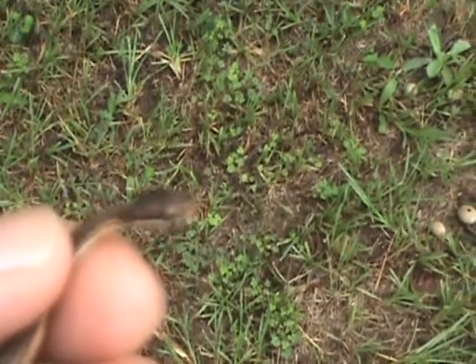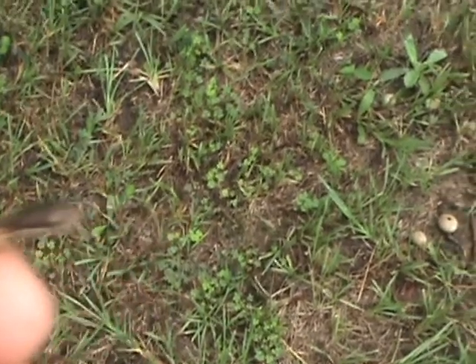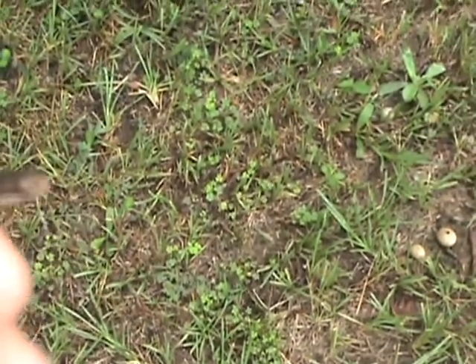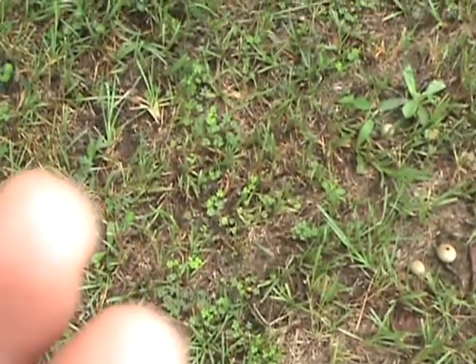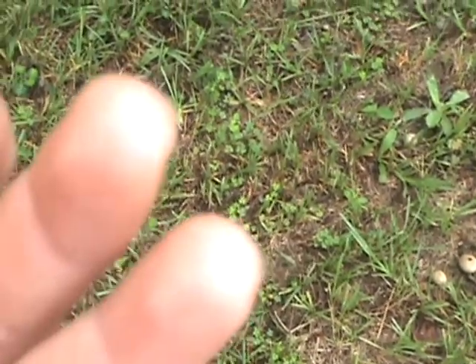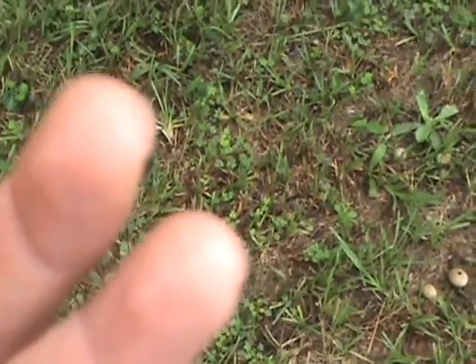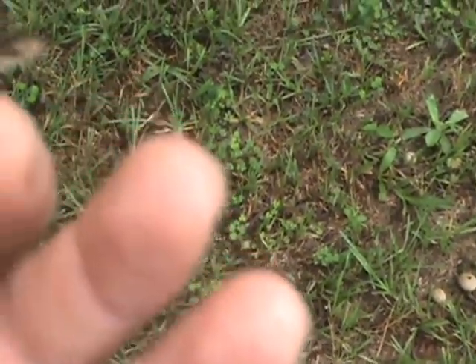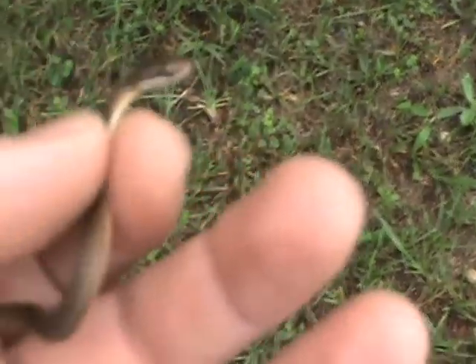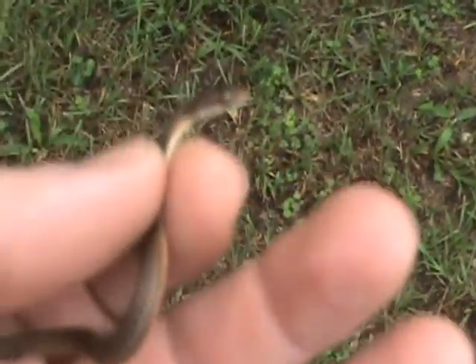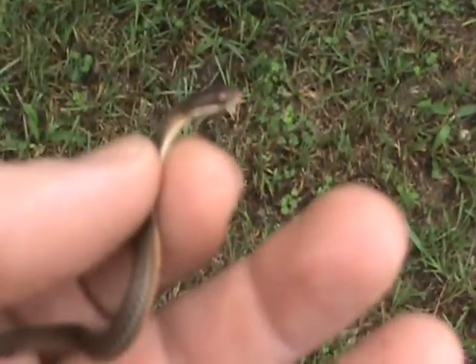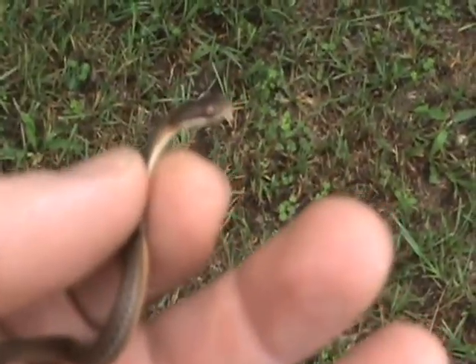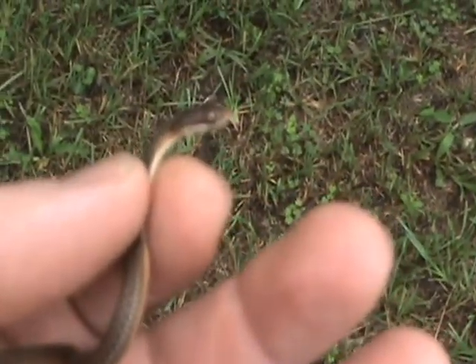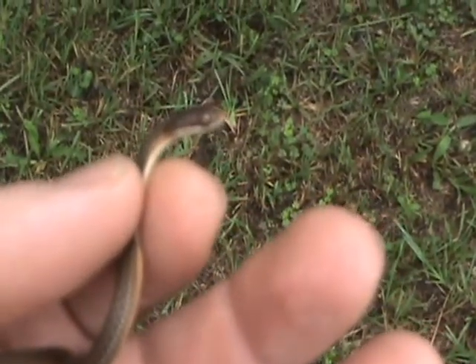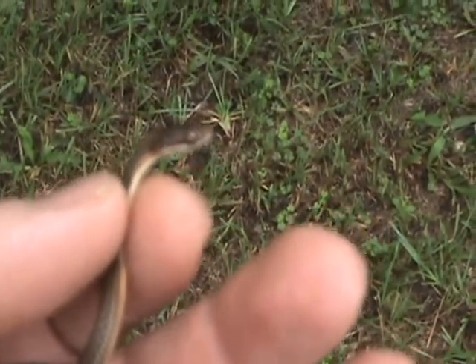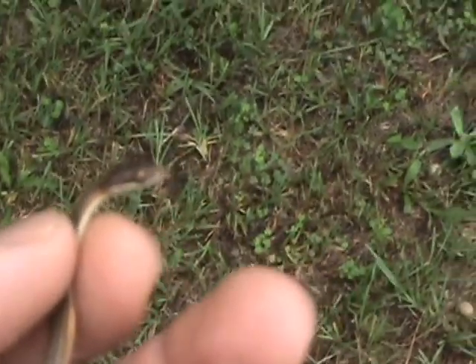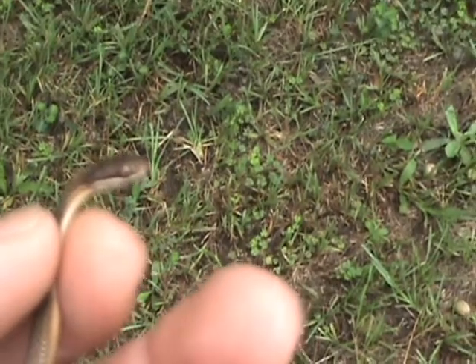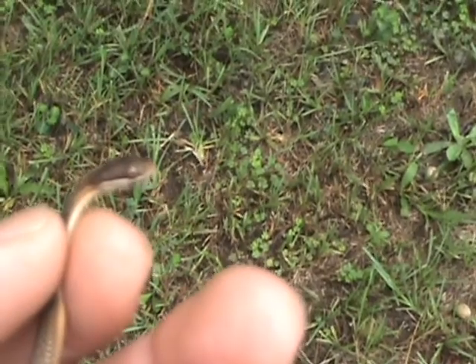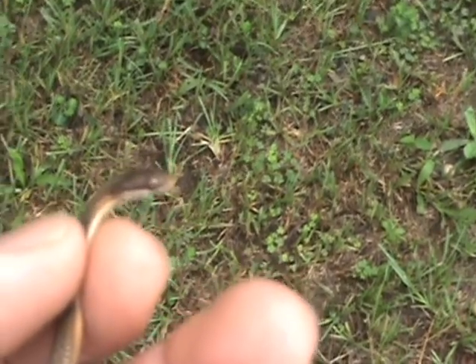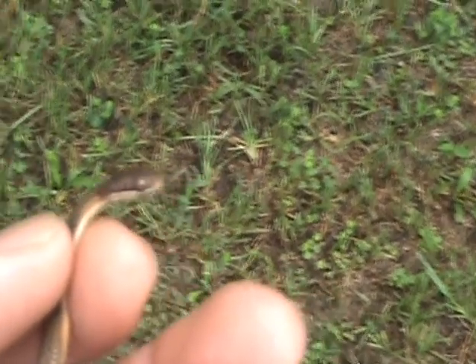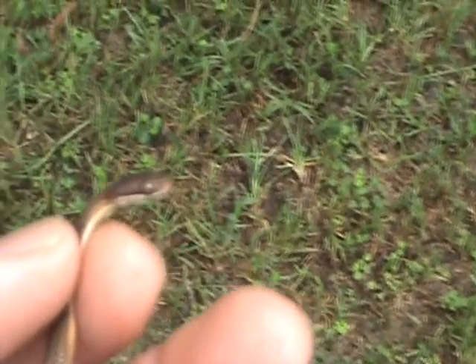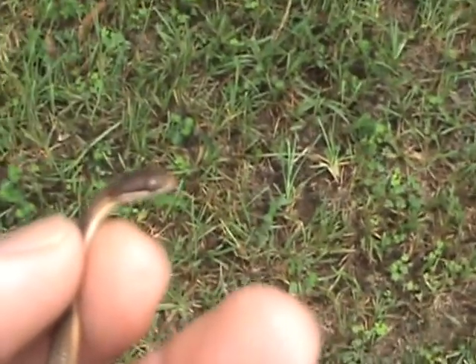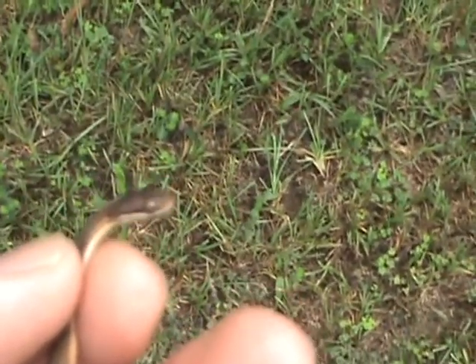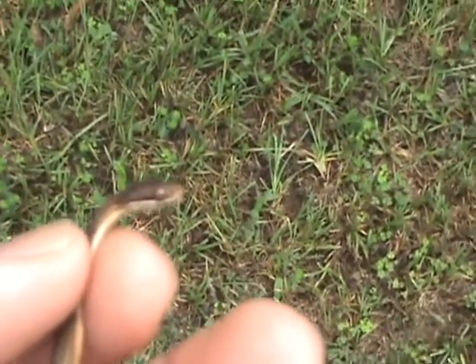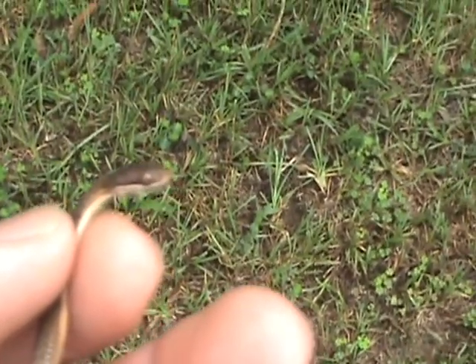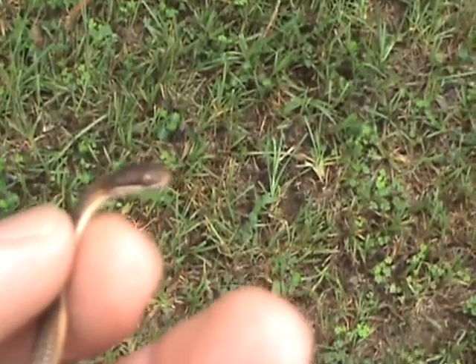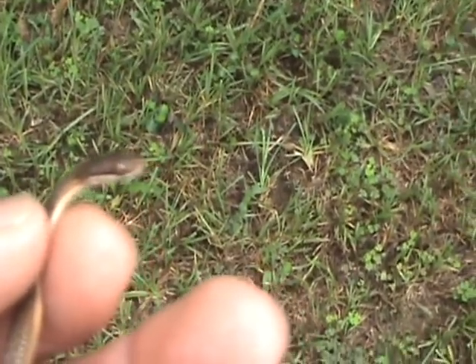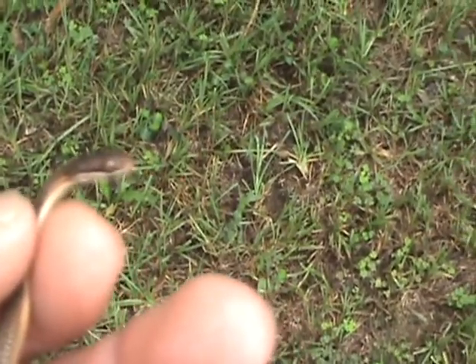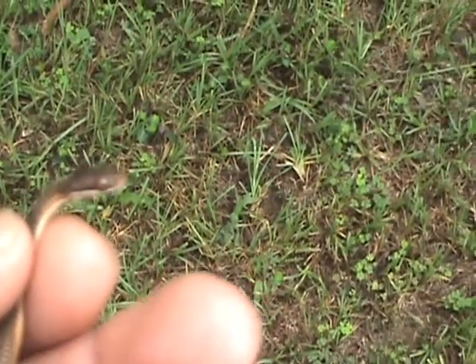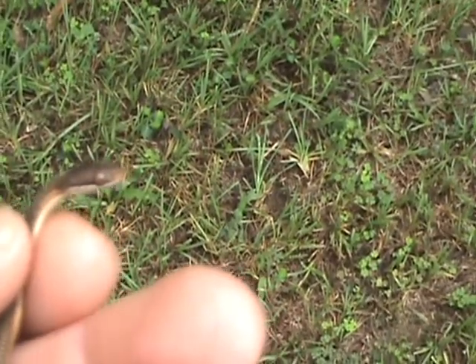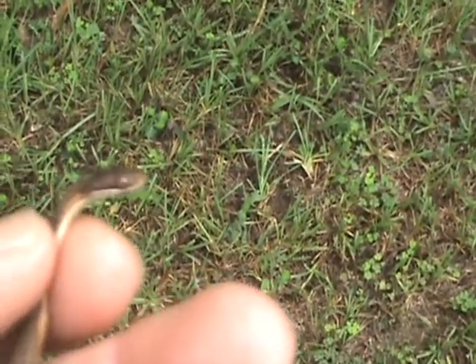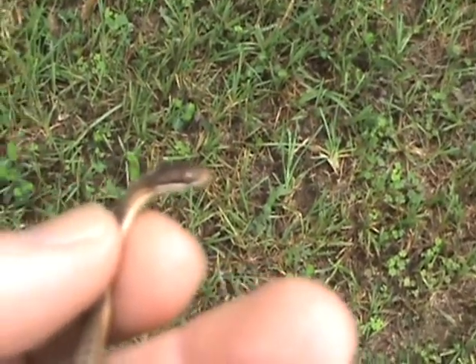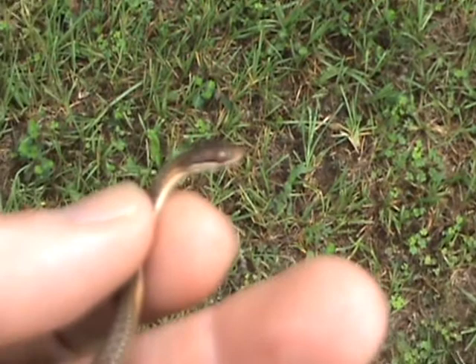He's probably only about six inches, like I said — he was born this year. And they are live bearers, so he didn't come from an egg or anything; he was born alive.